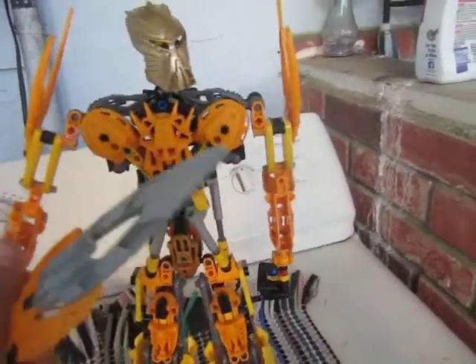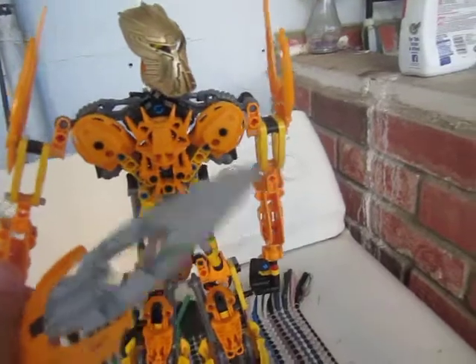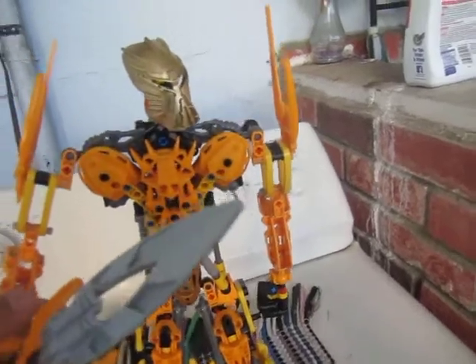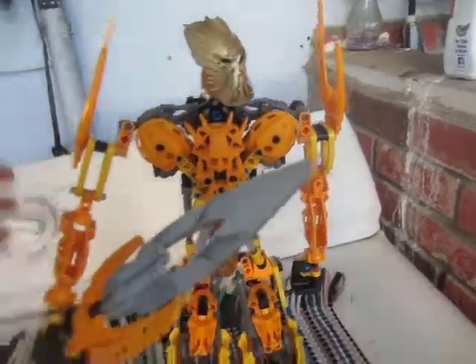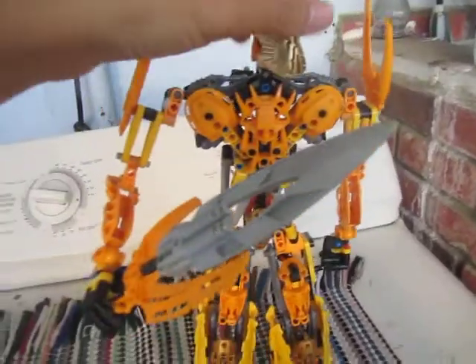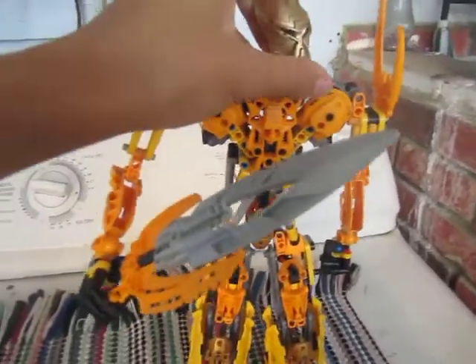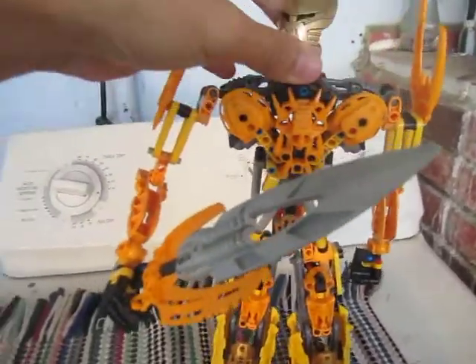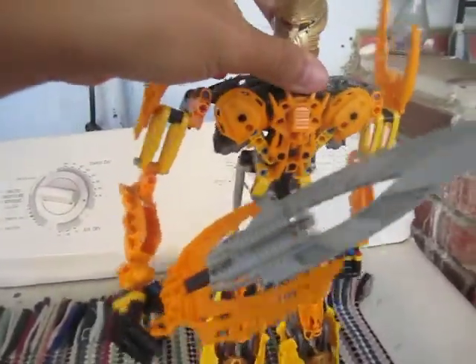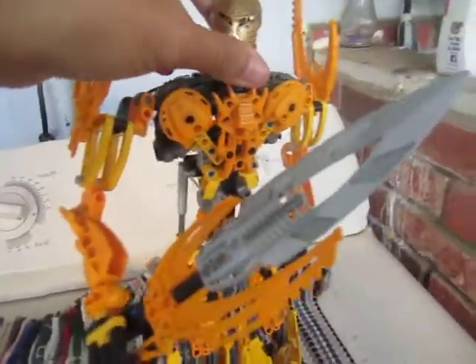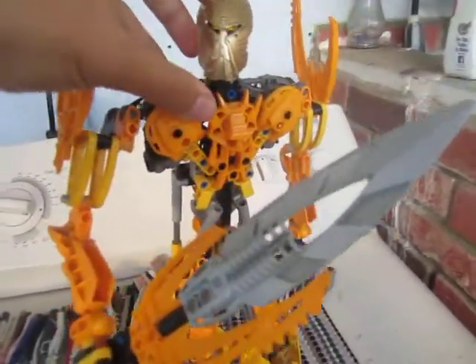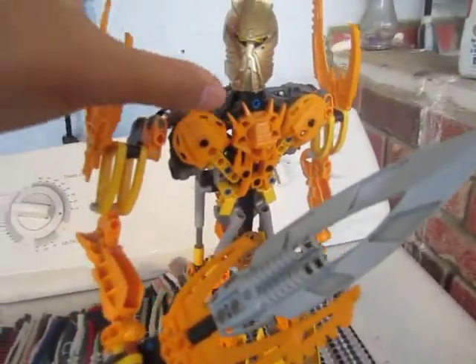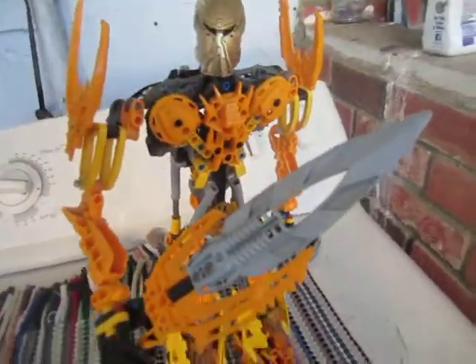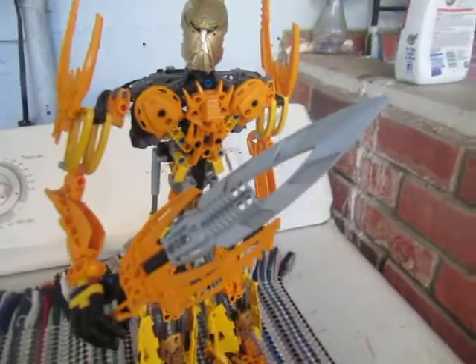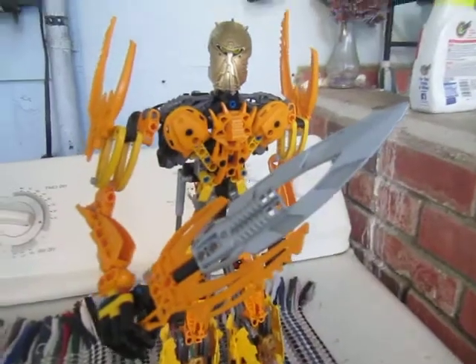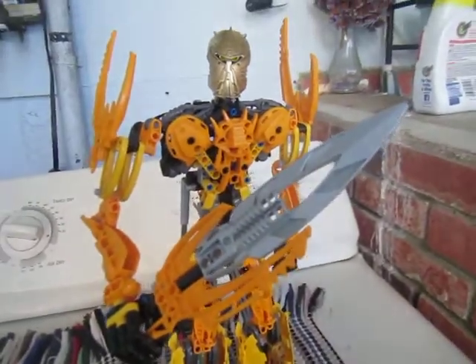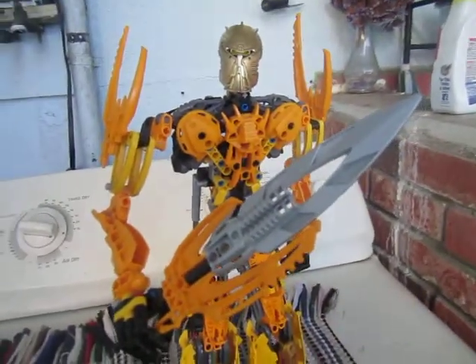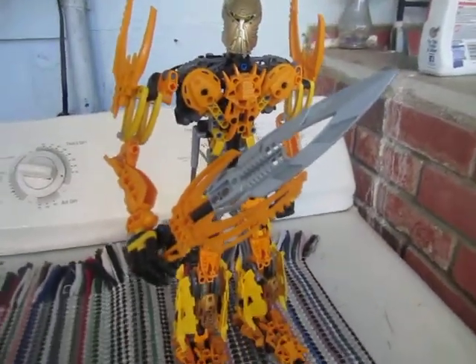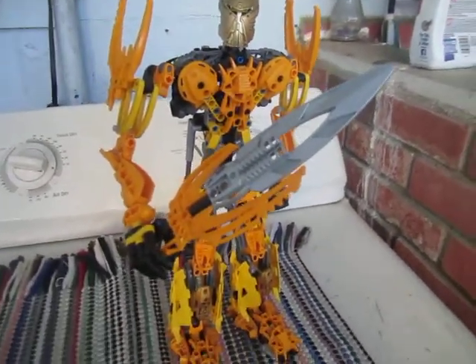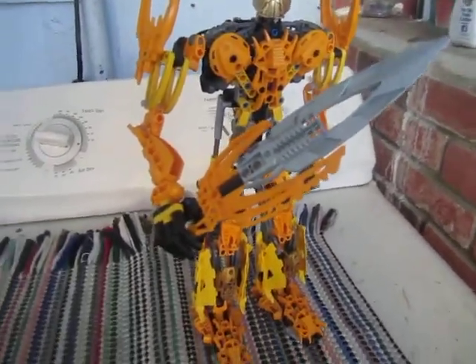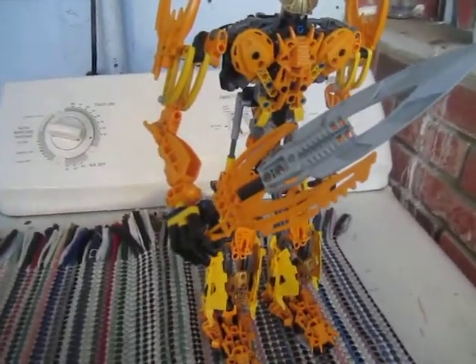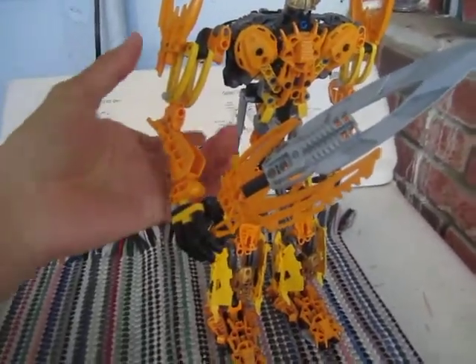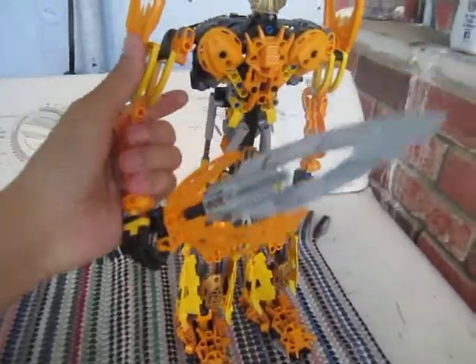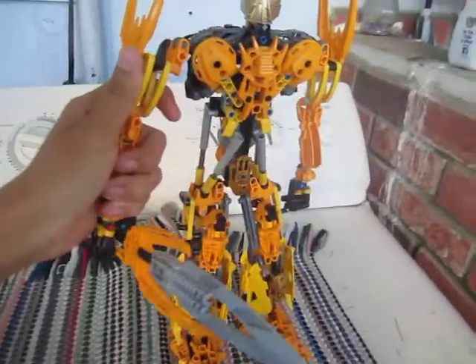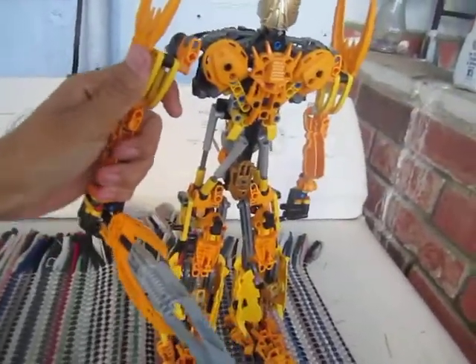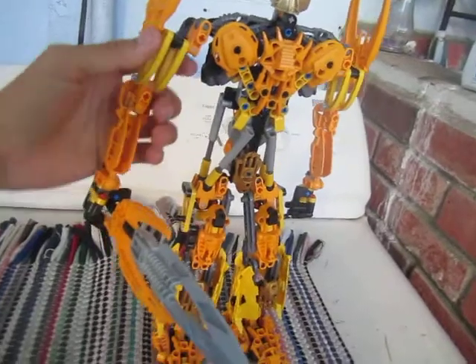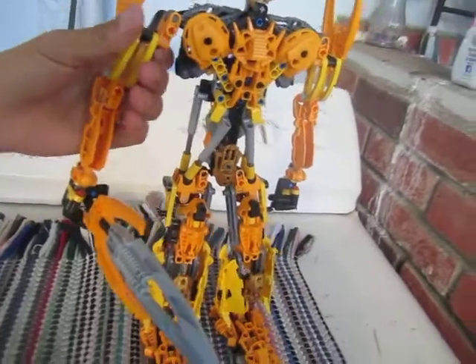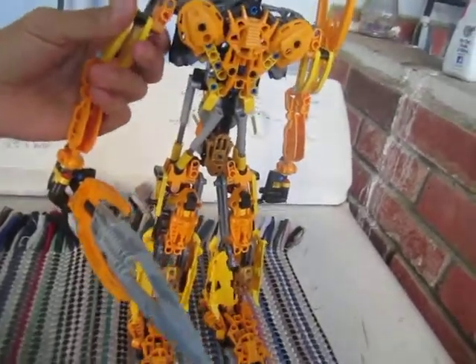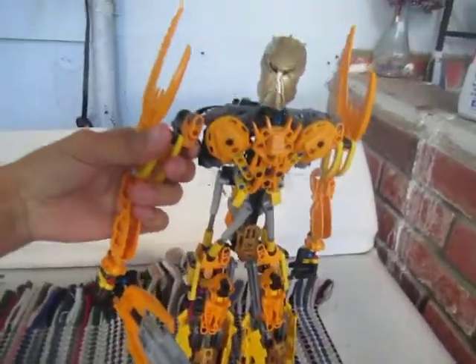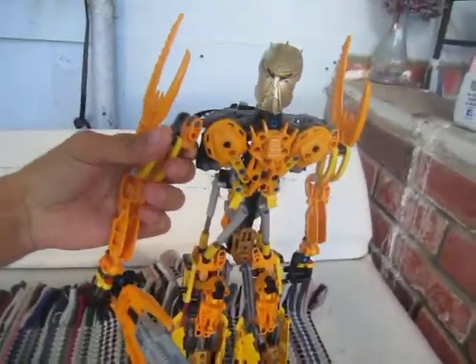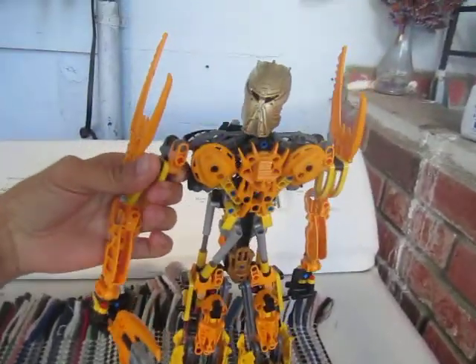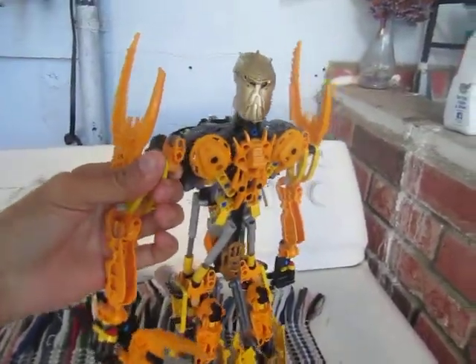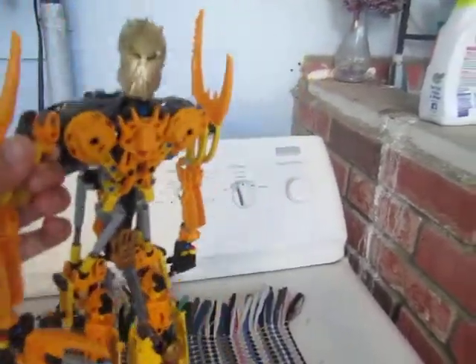I haven't really had time to finish Bionicle vs Hero Factory because I'm still trying to get hold of another laptop, another computer, and it's been difficult. That's why I really haven't been able to make many videos. Sorry for that, guys.